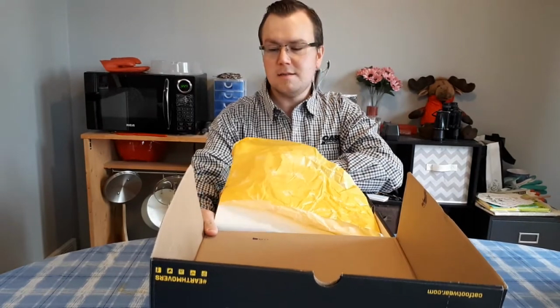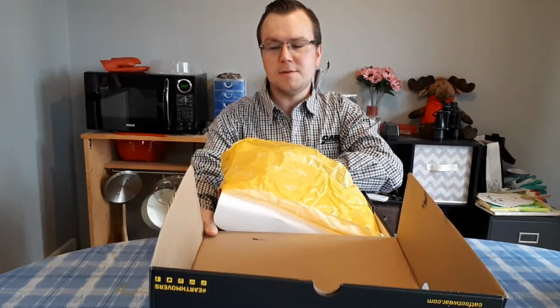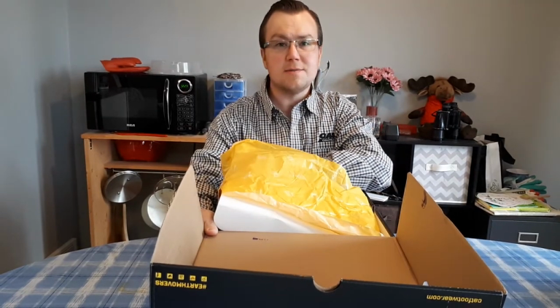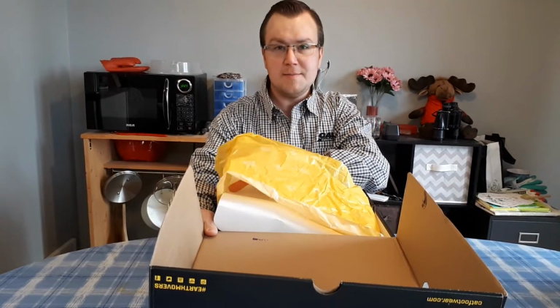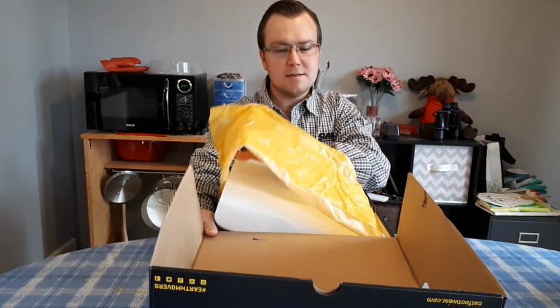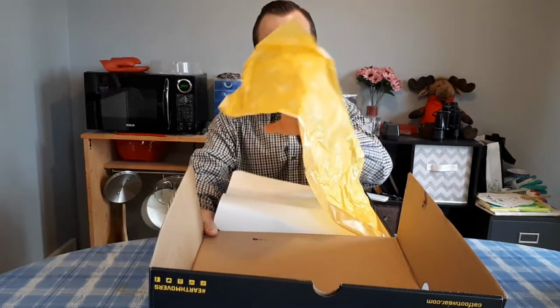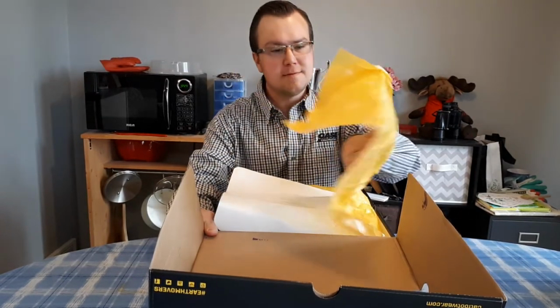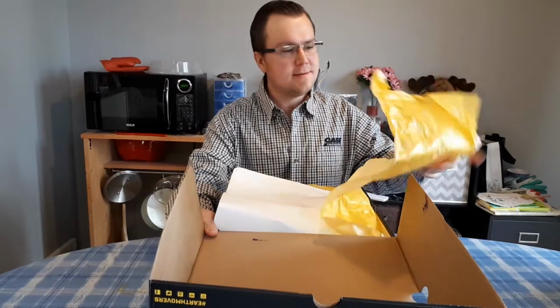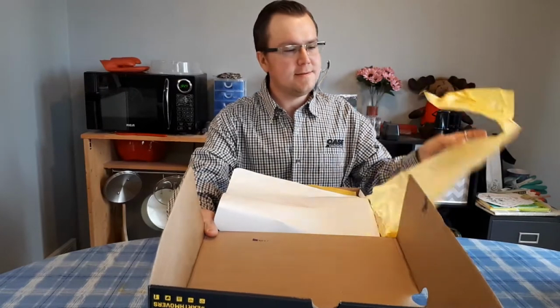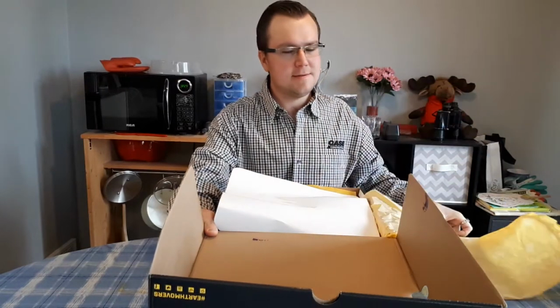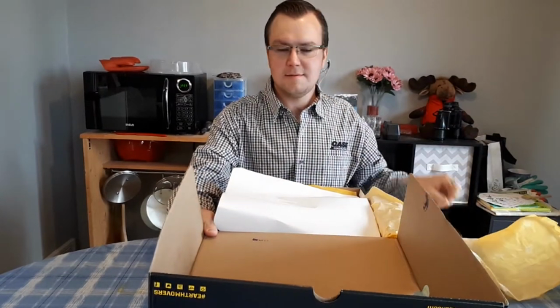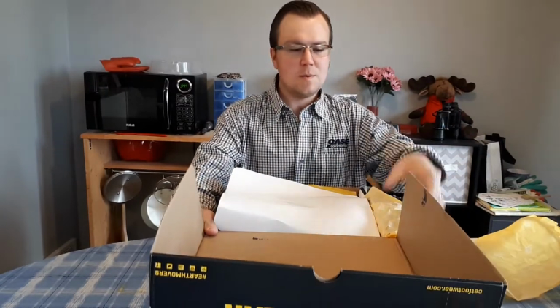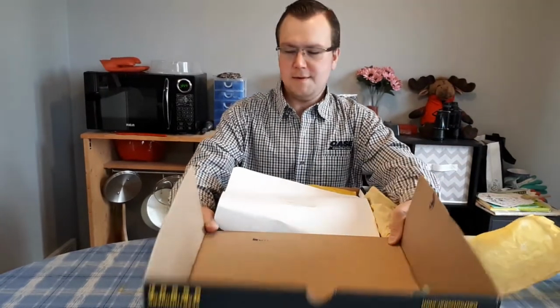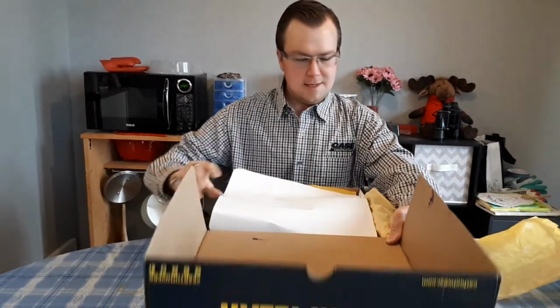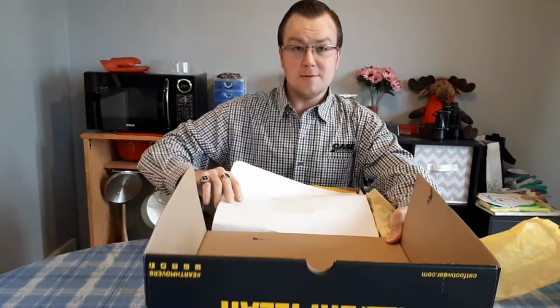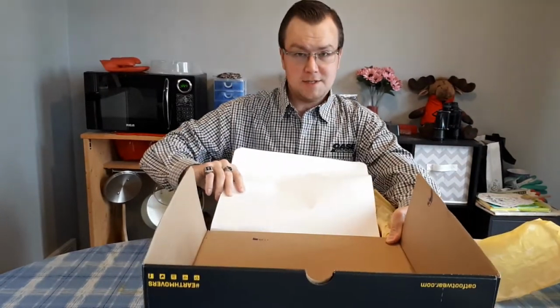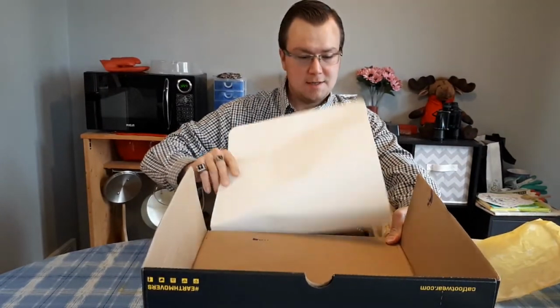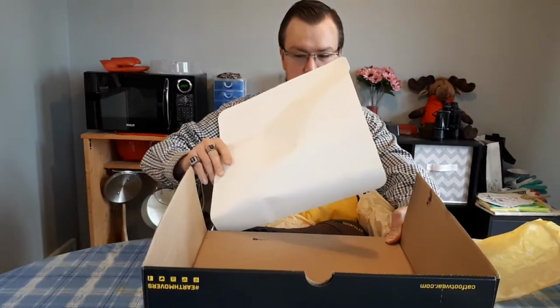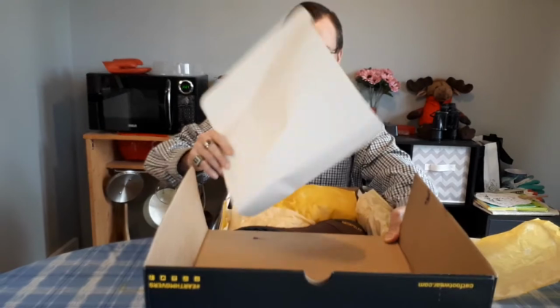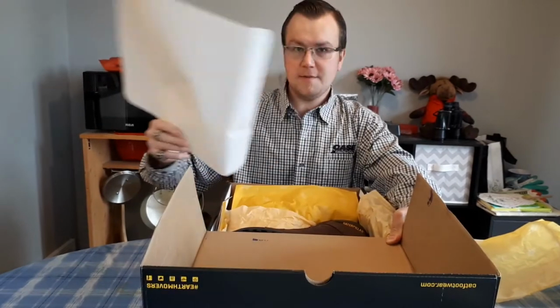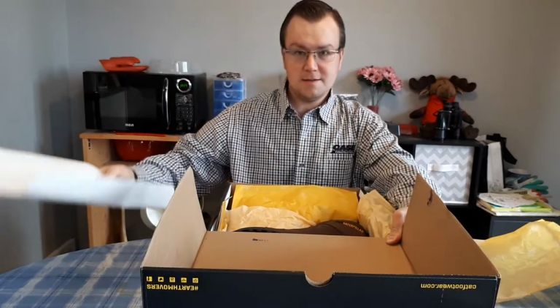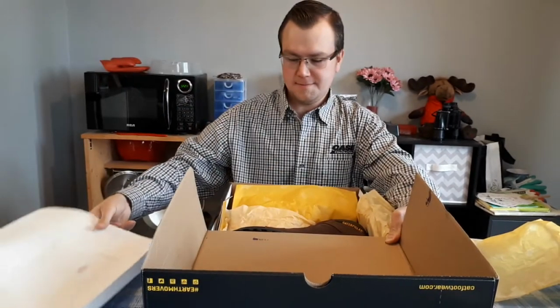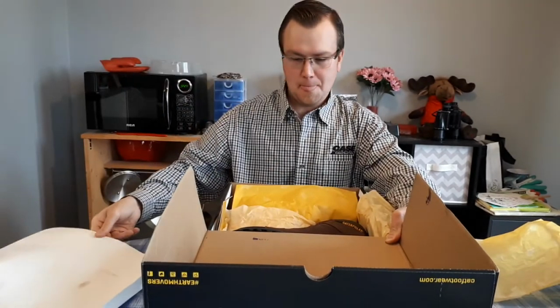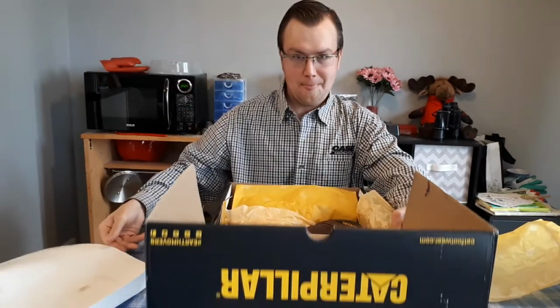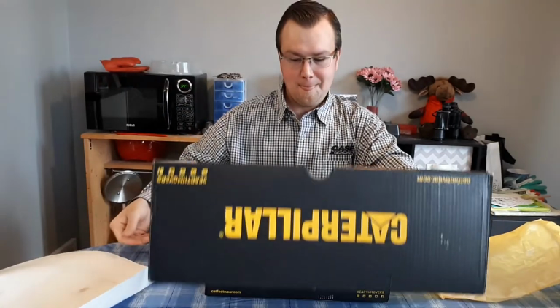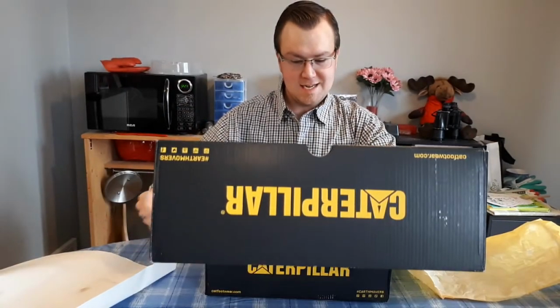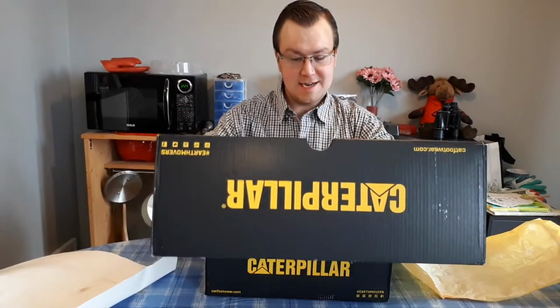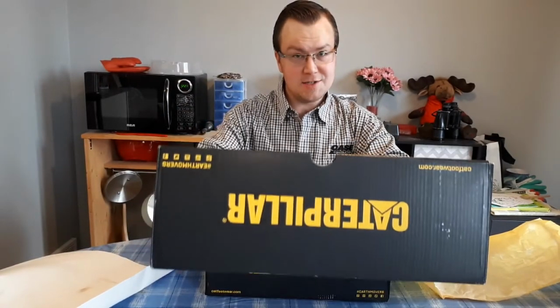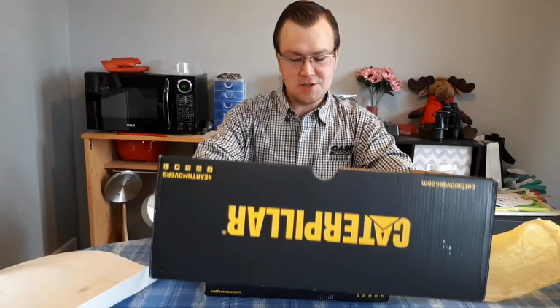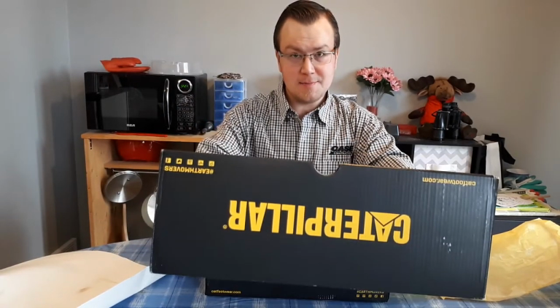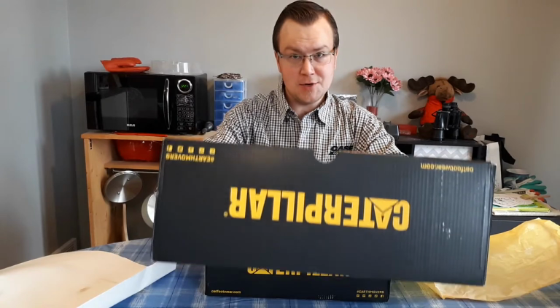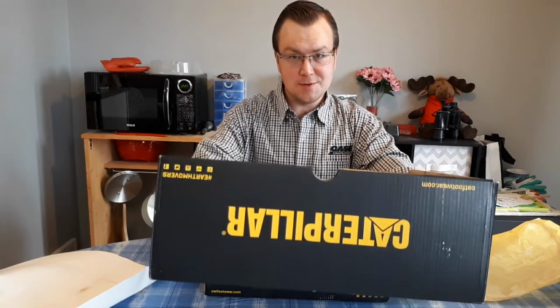Pull this wrapping back. Pull this cardboard off of here. Now there's the first look at my brand new work boots.